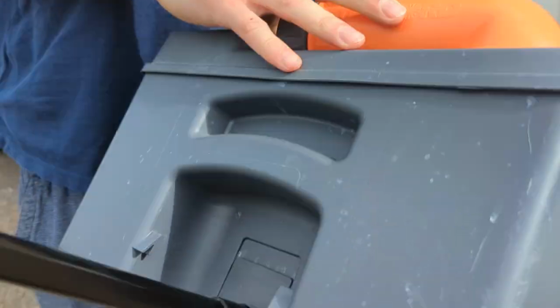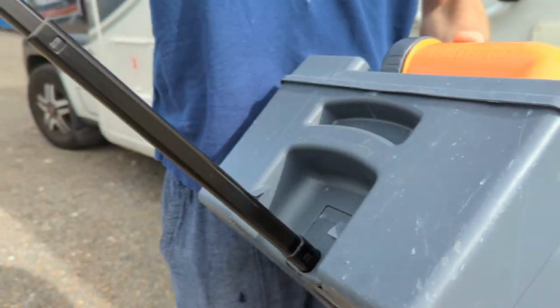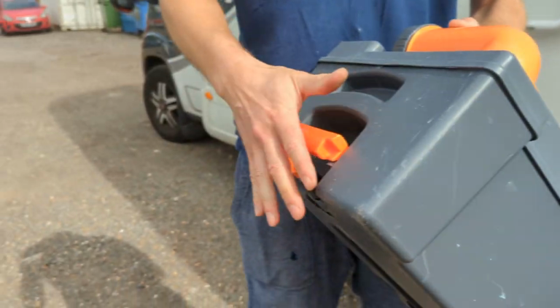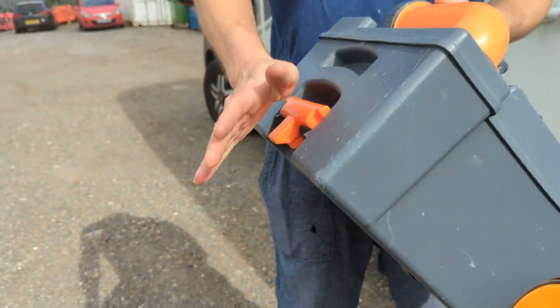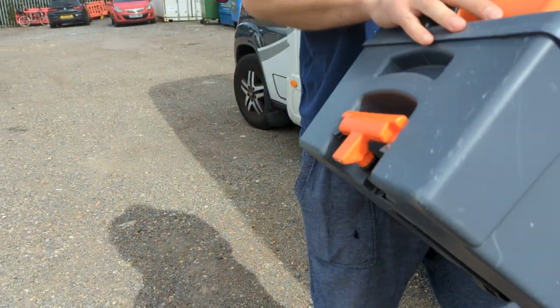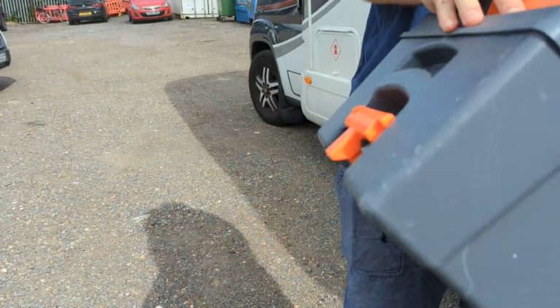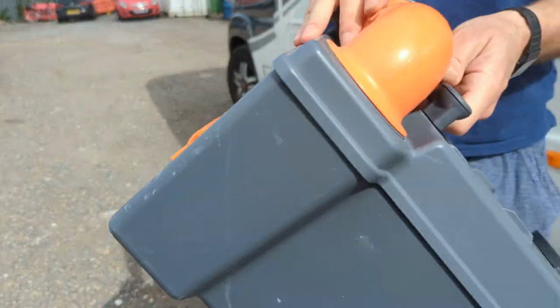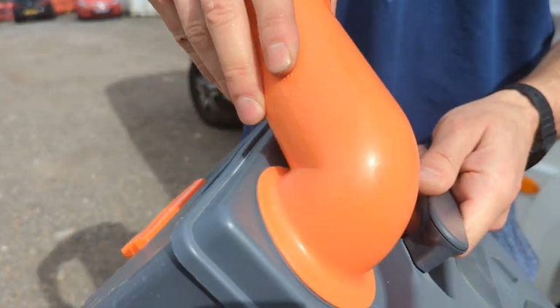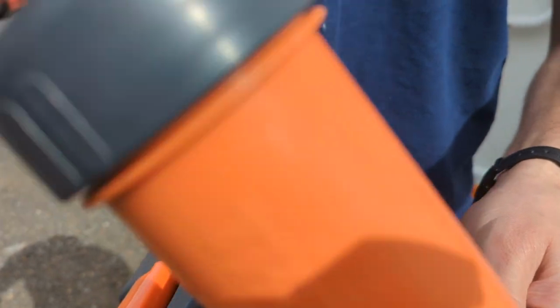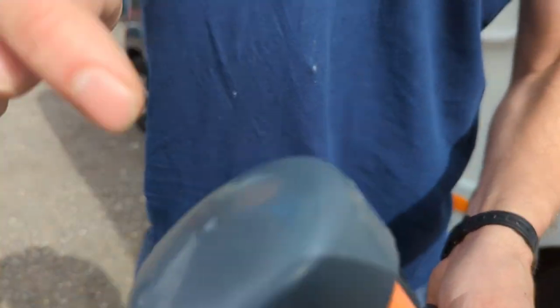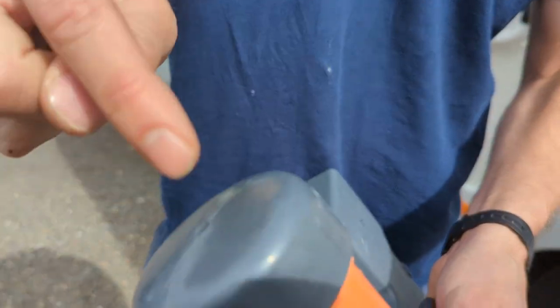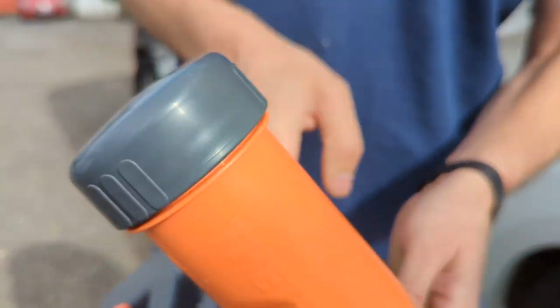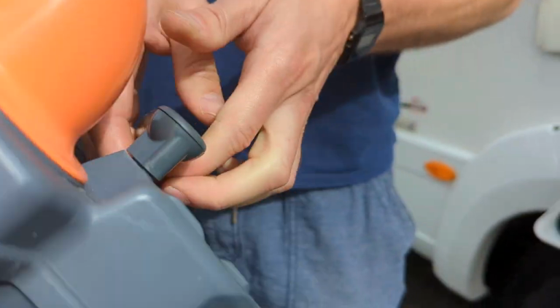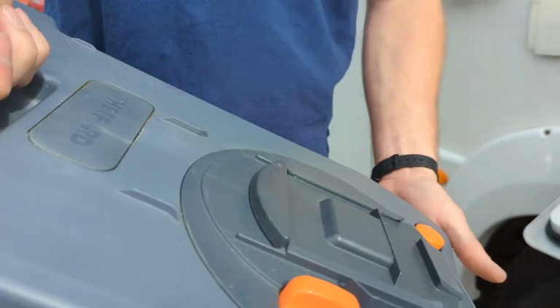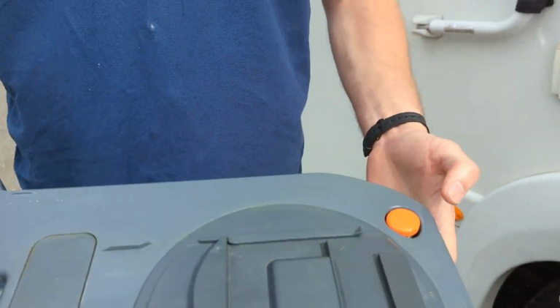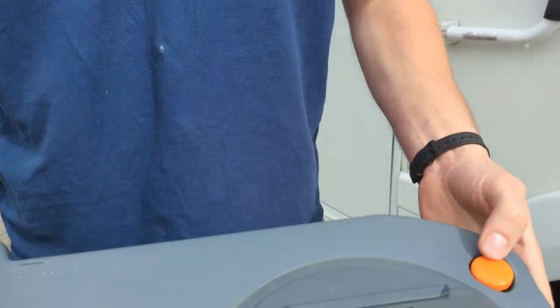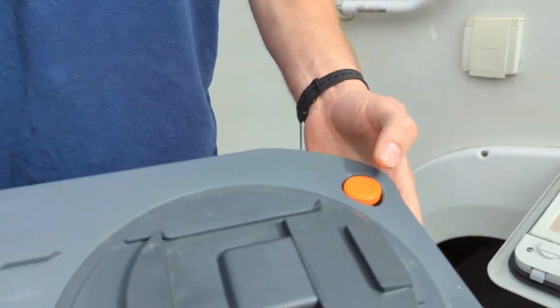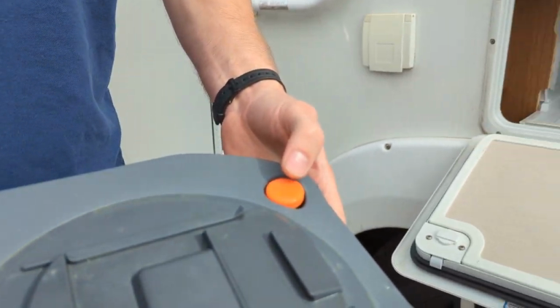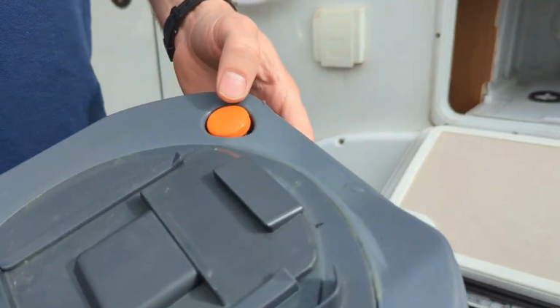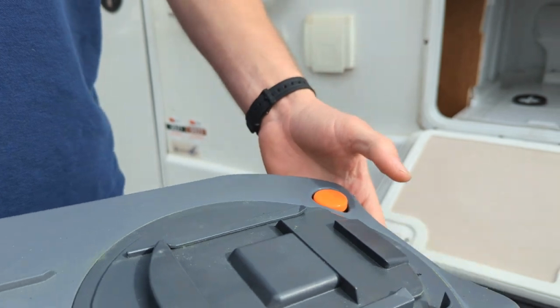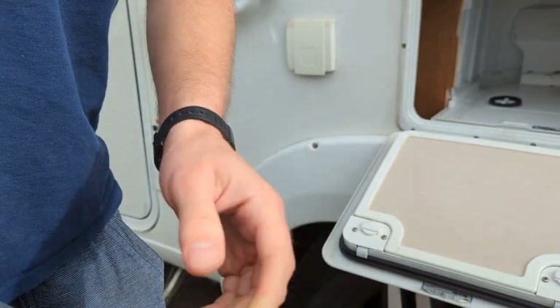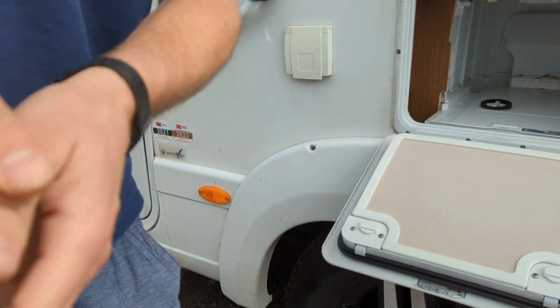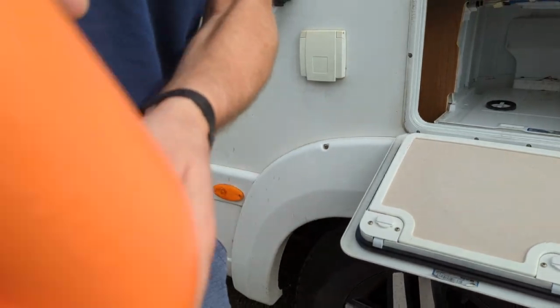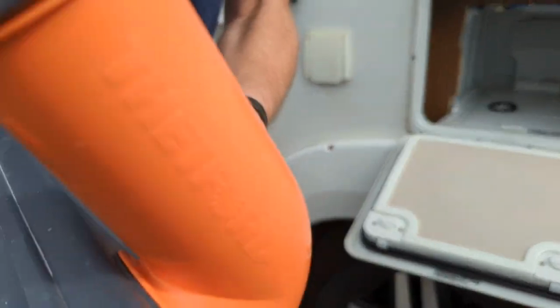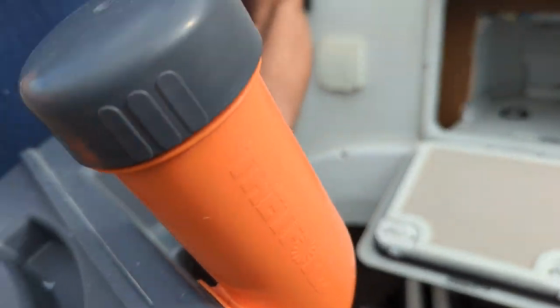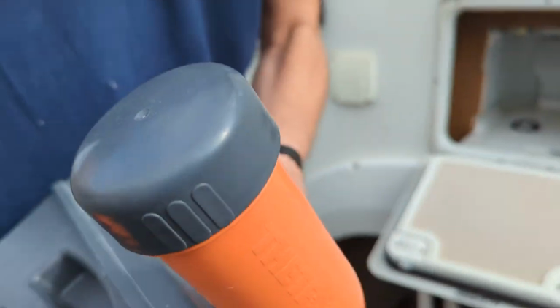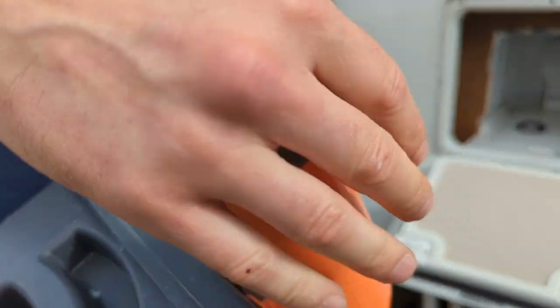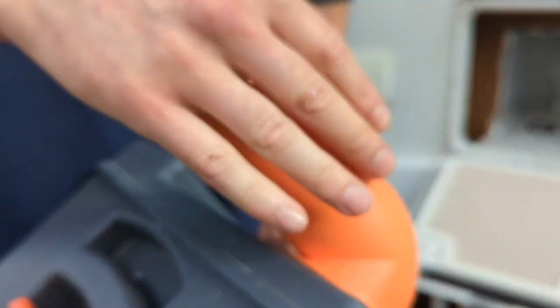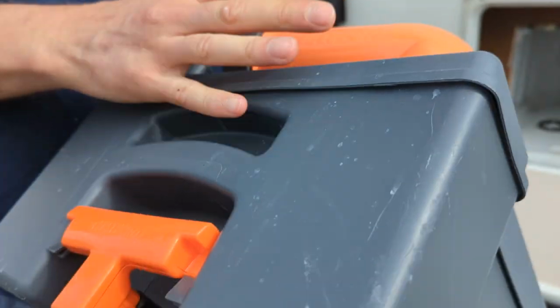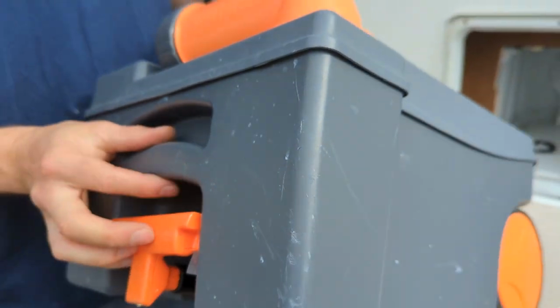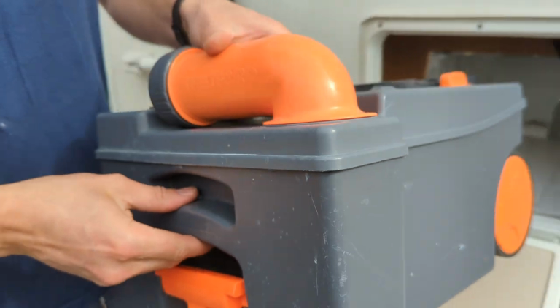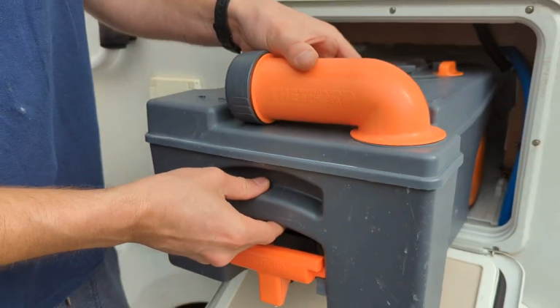When you get to the cassette disposal place, twist that out, twist that cap off. You tilt it while pressing the orange button, which will release the vacuum and get everything out. There are measurements on this cap so you can add blue chemicals, put them in and it's good to go again — just slide it in place.